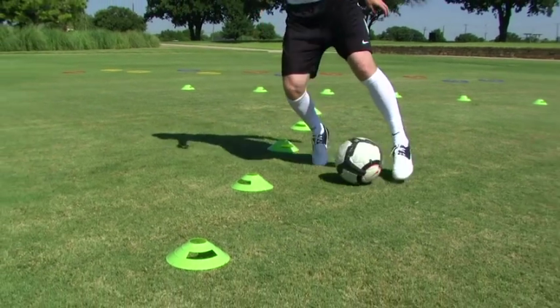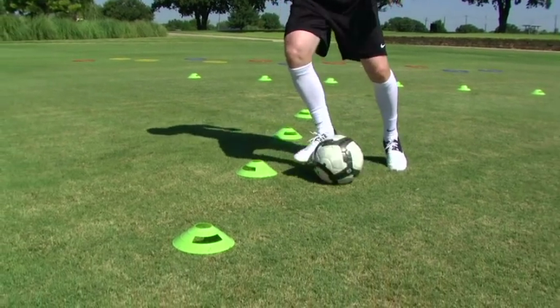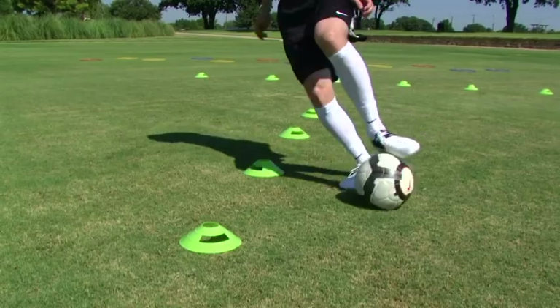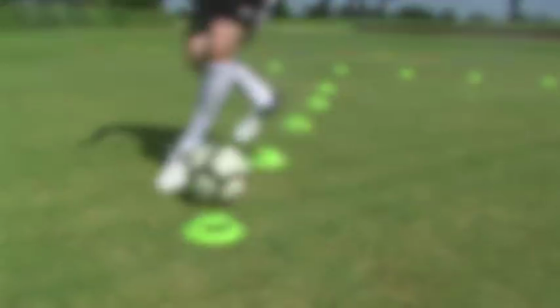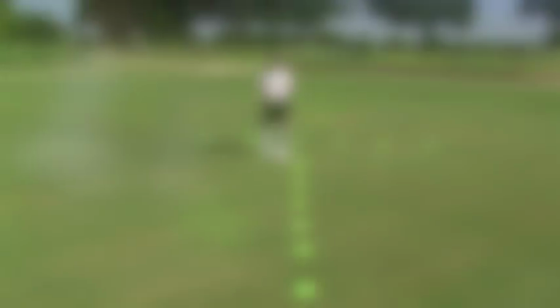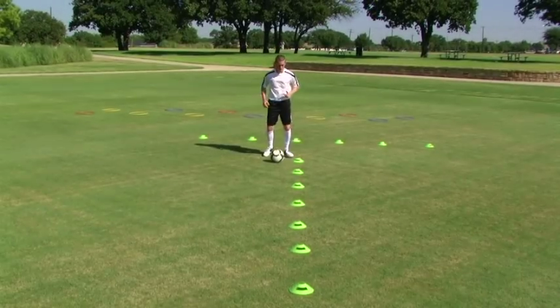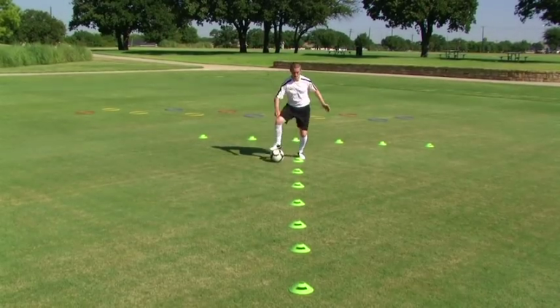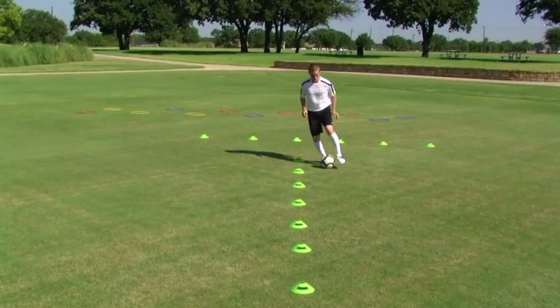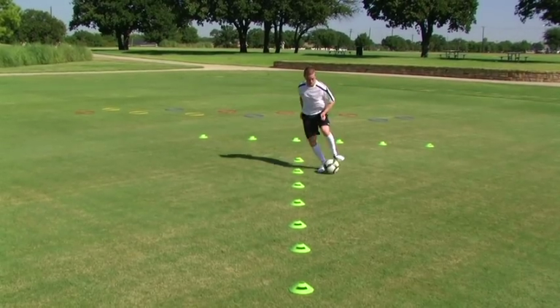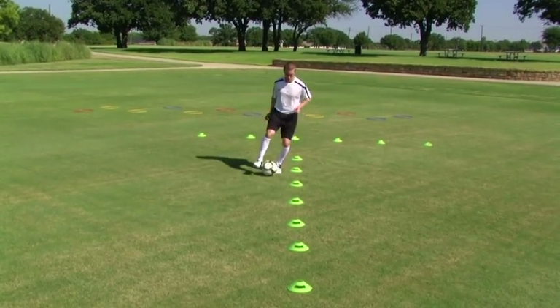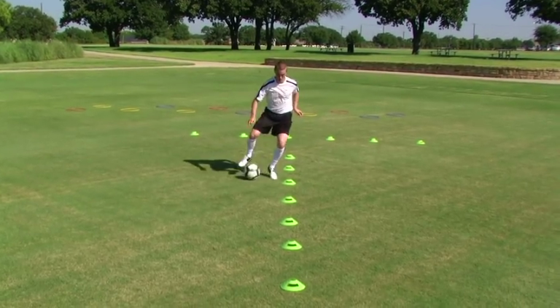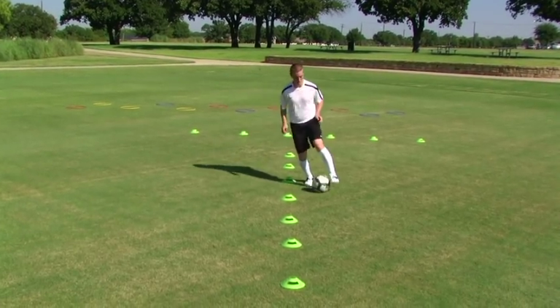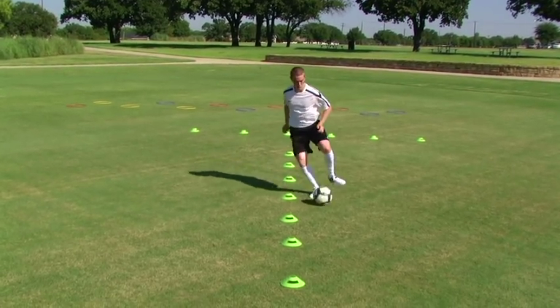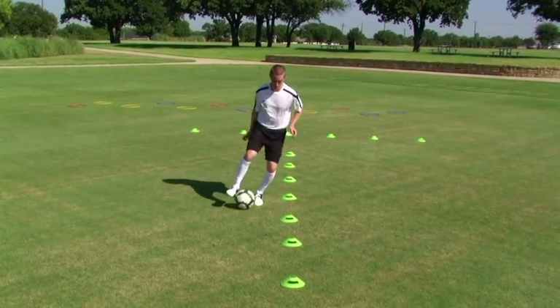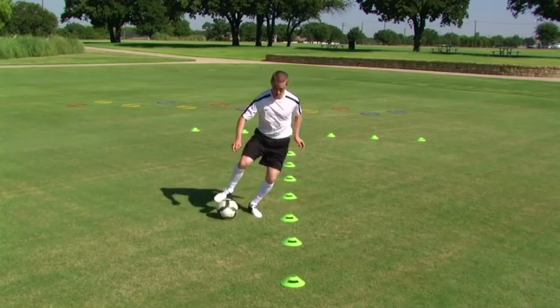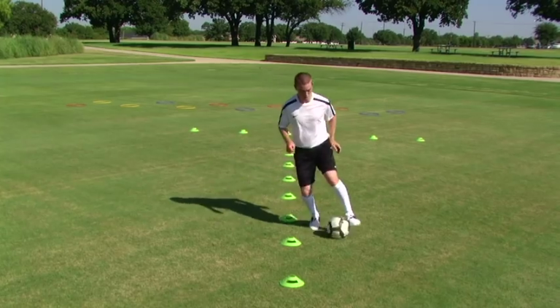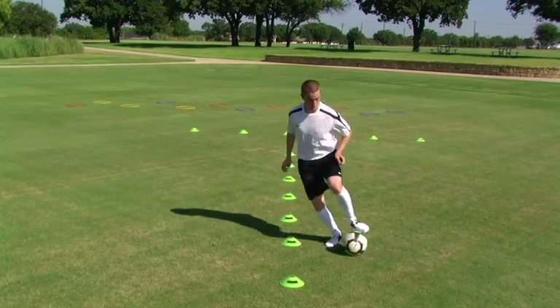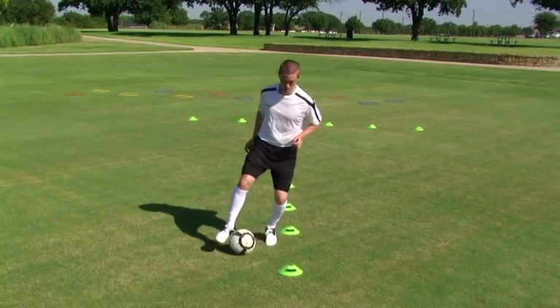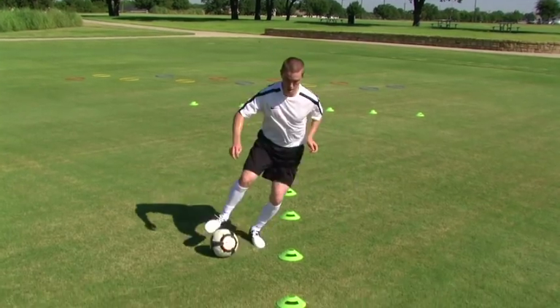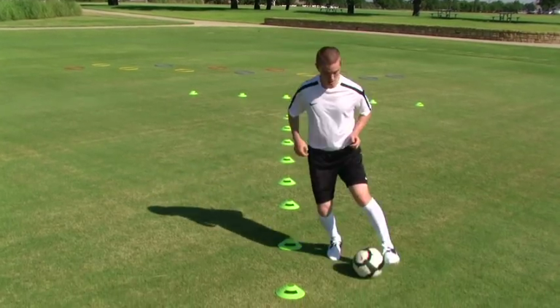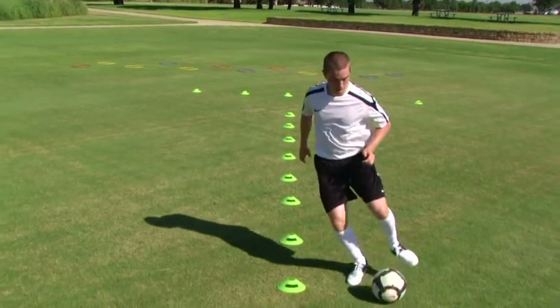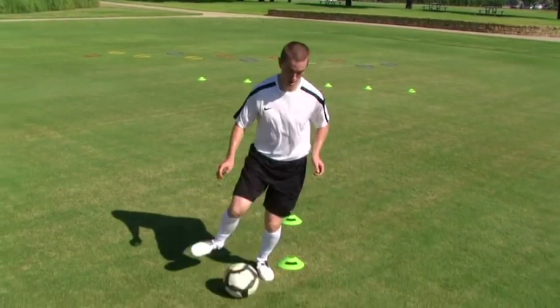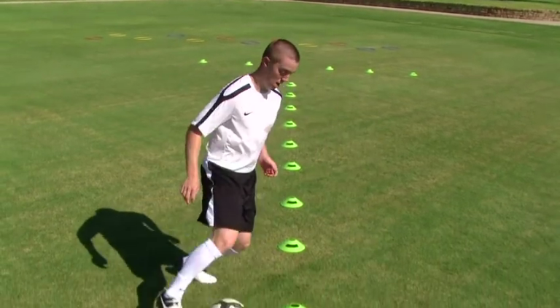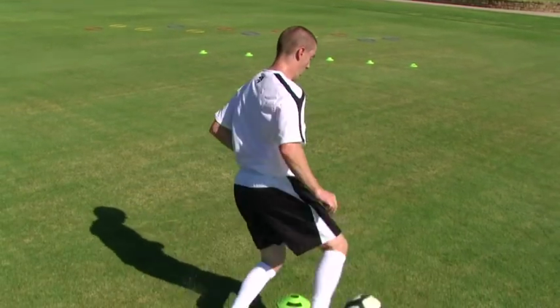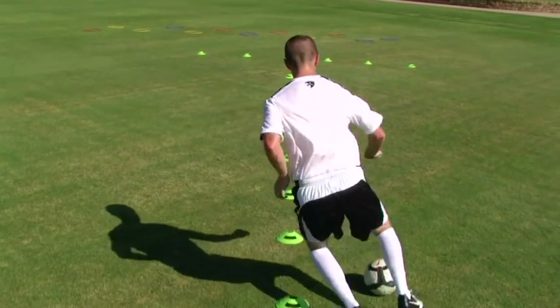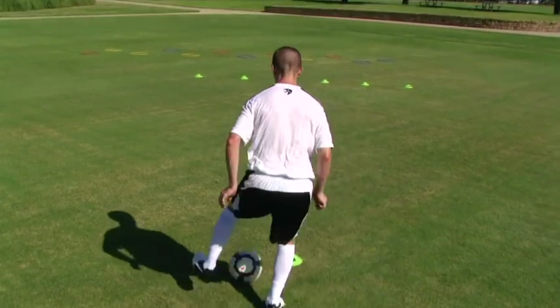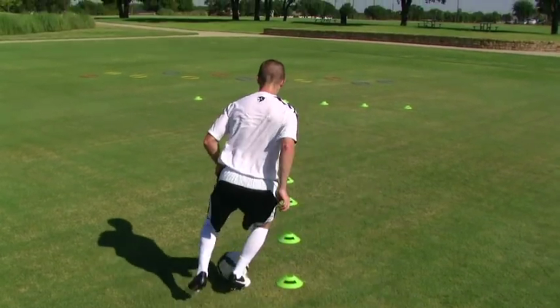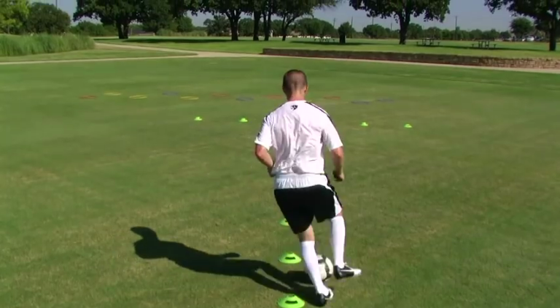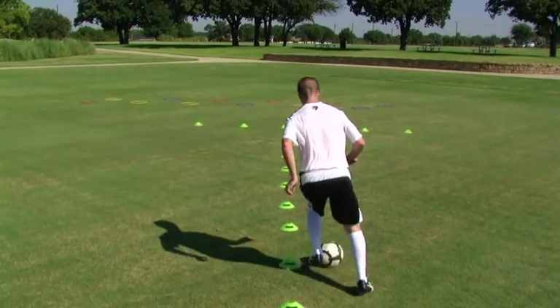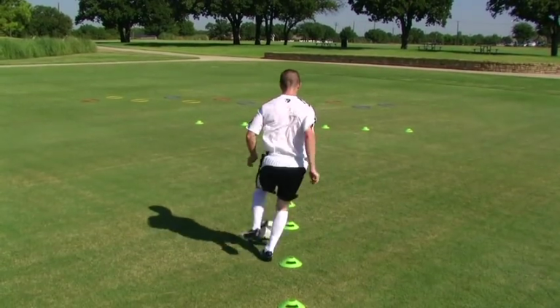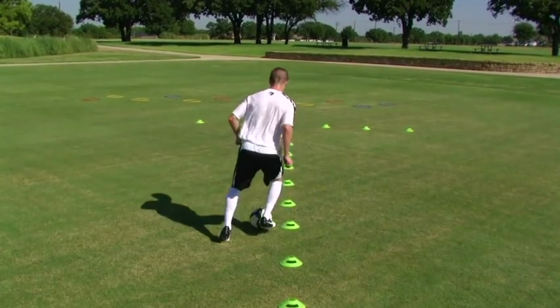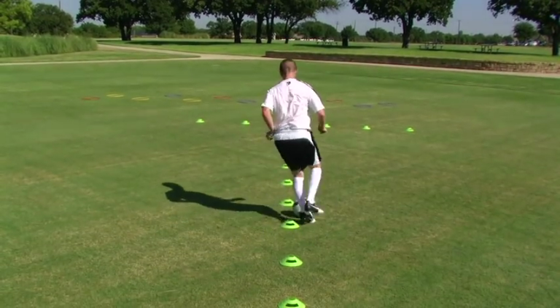The key to this drill is balance. When taking the double touch on the outside of the cones, it's easy to get over the ball and lose your control. Make sure to keep the ball in front of you and take quick, sharp touches.